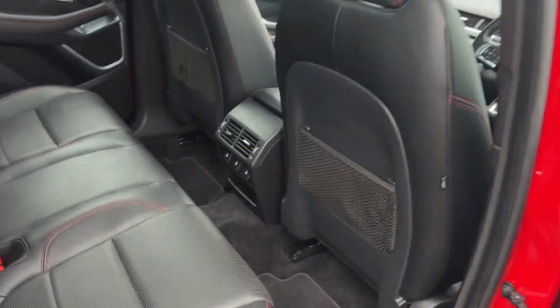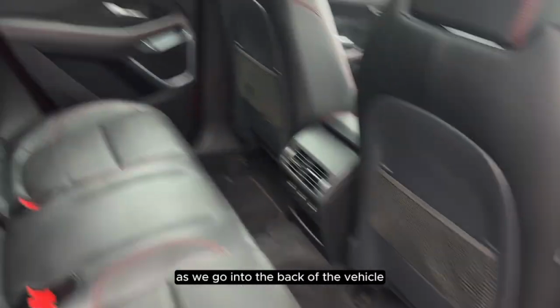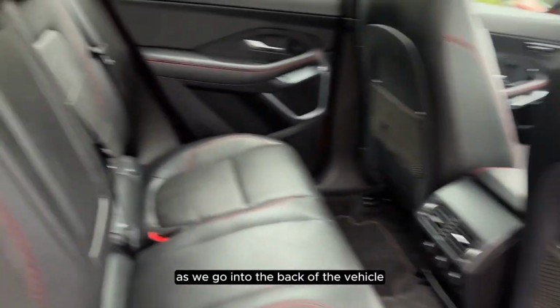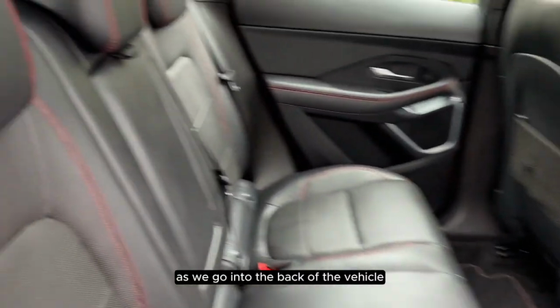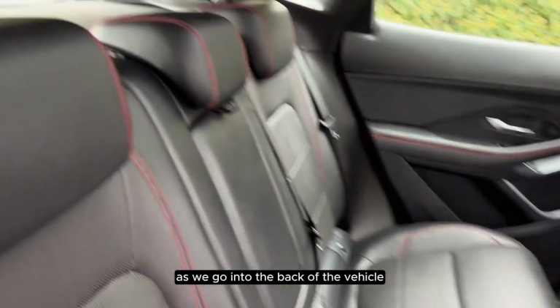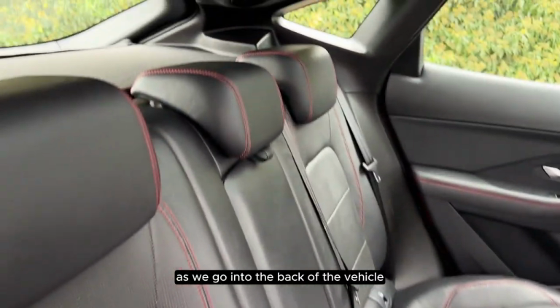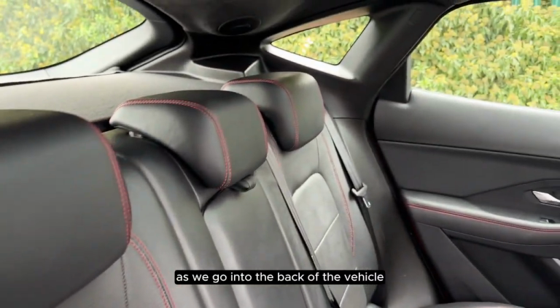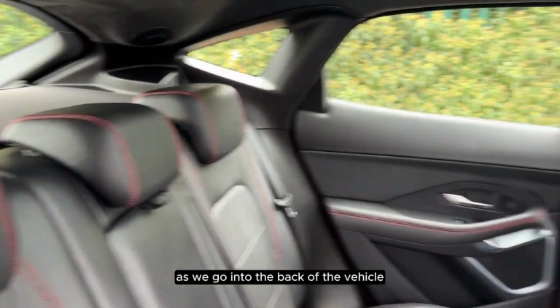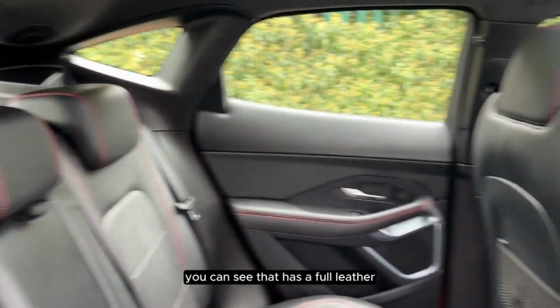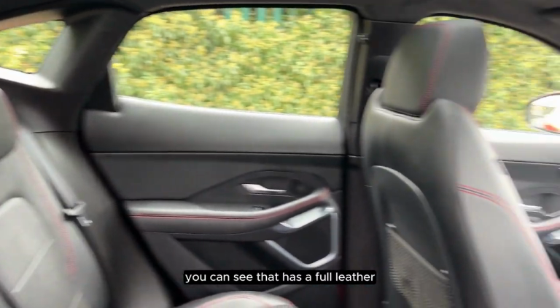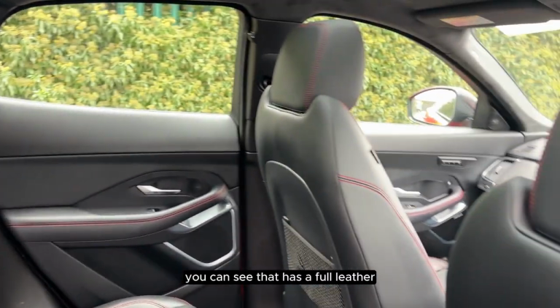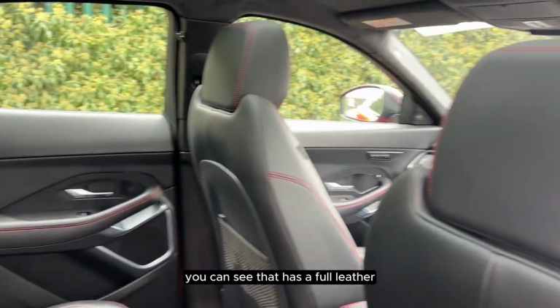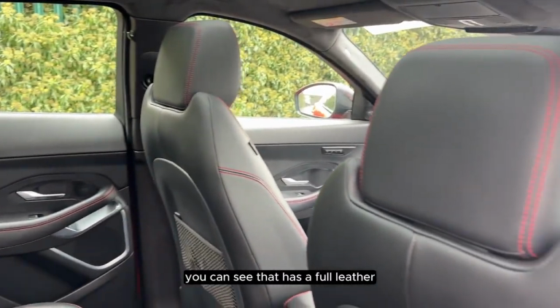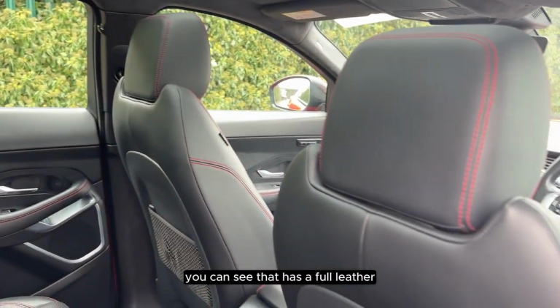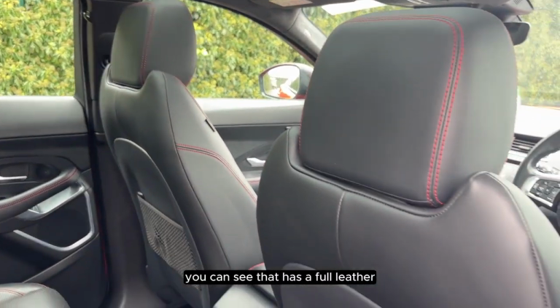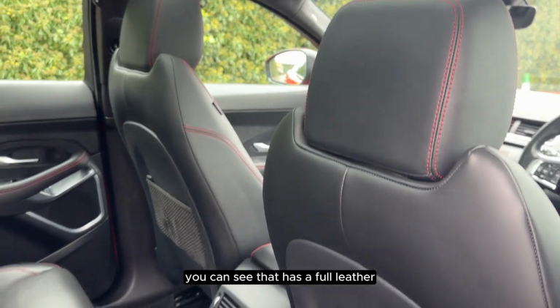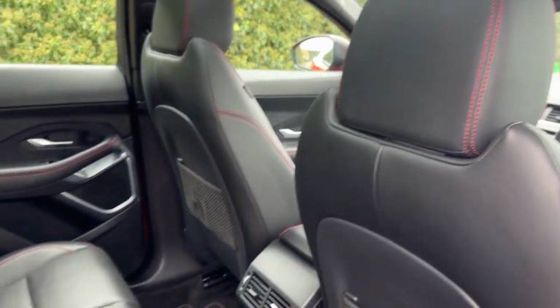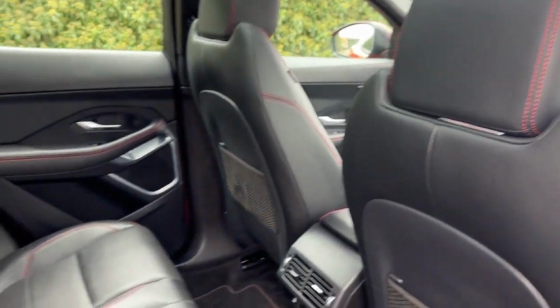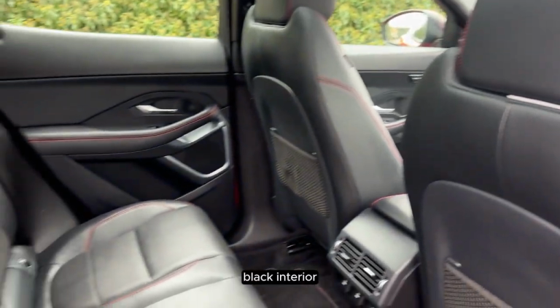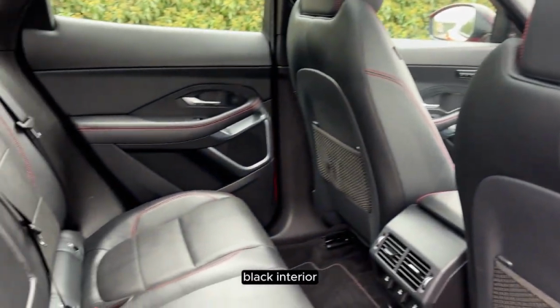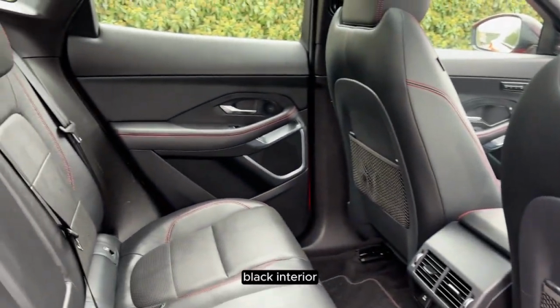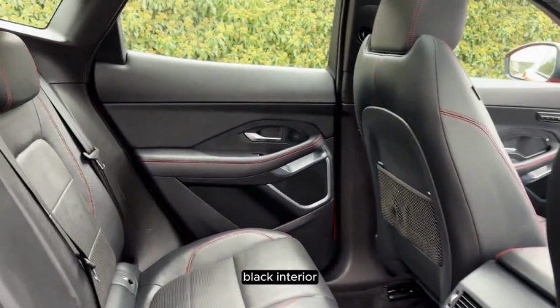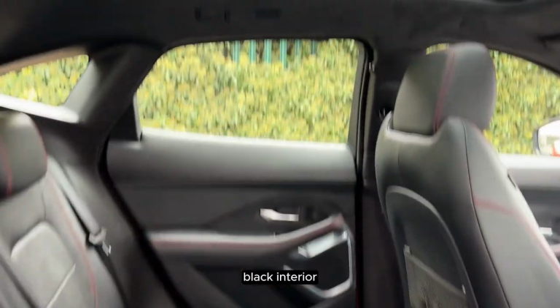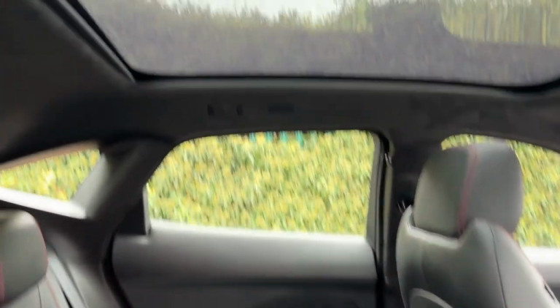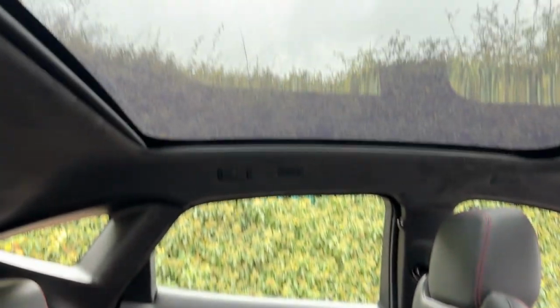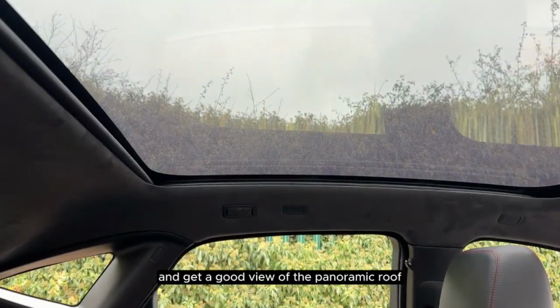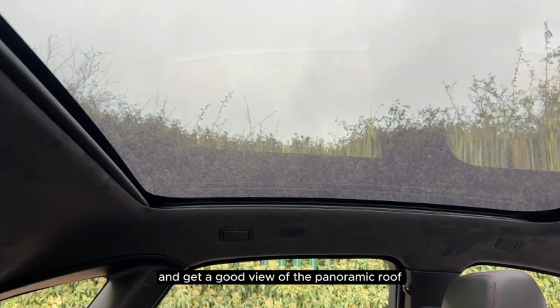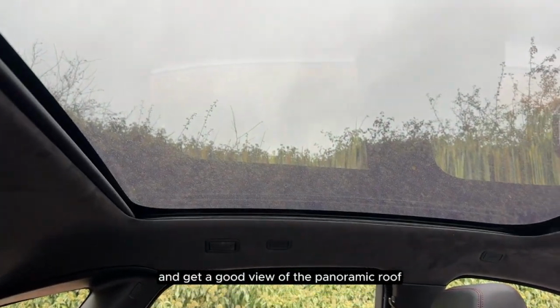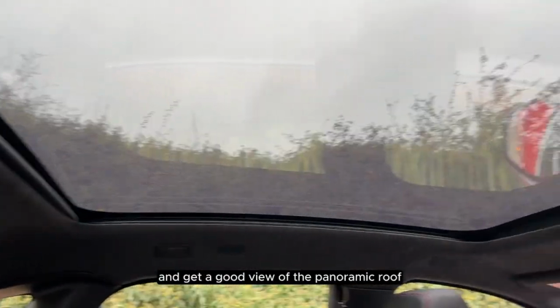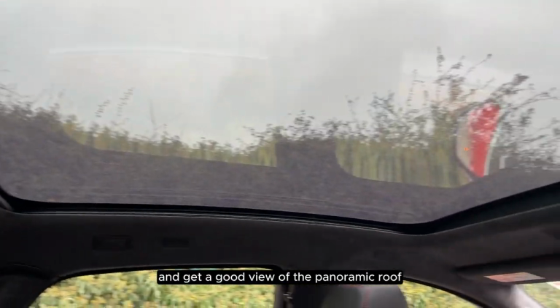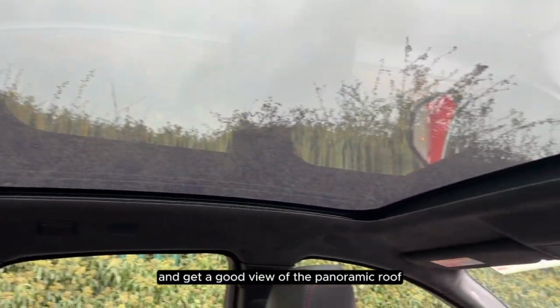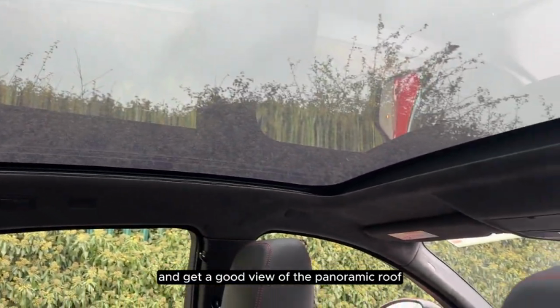As we go into the back of the vehicle we can see that it has a full leather black interior and get a good view of the panoramic roof.